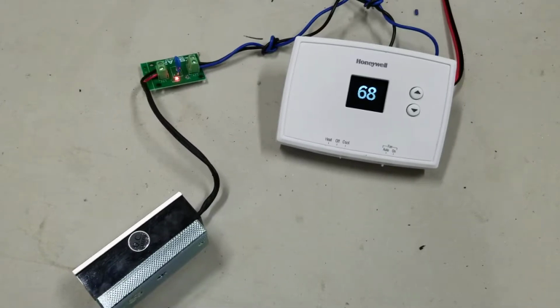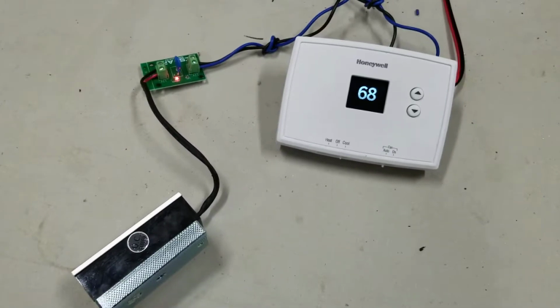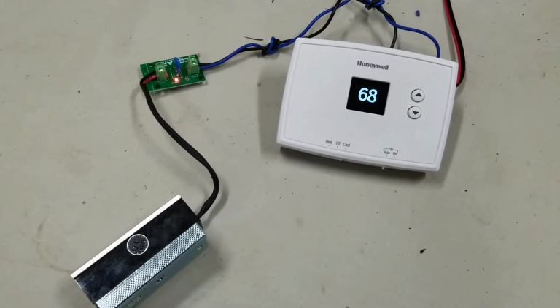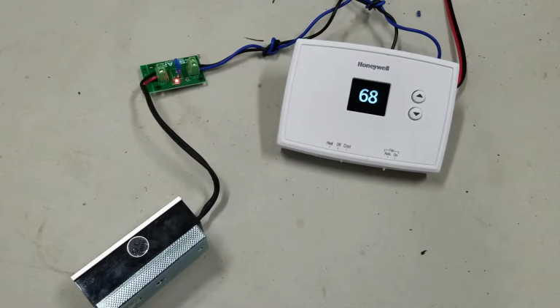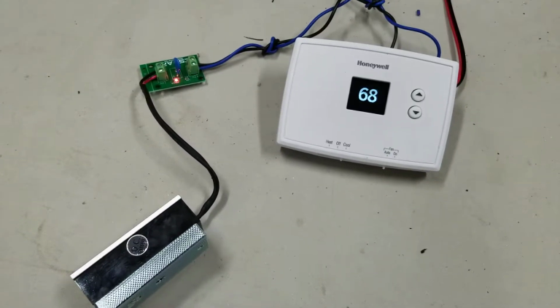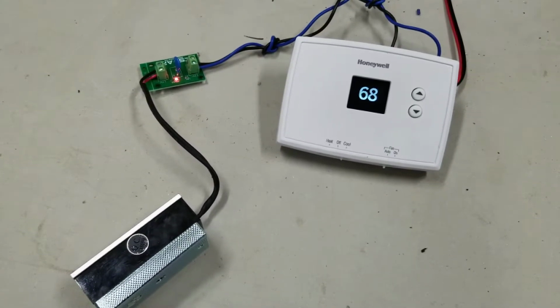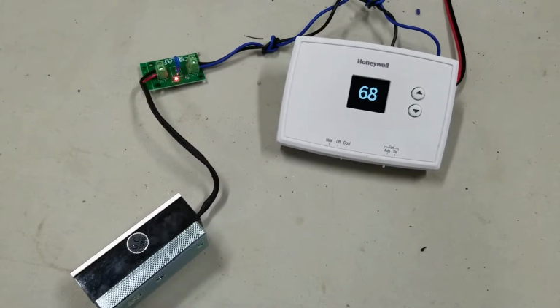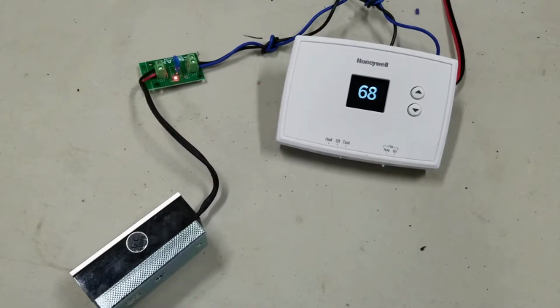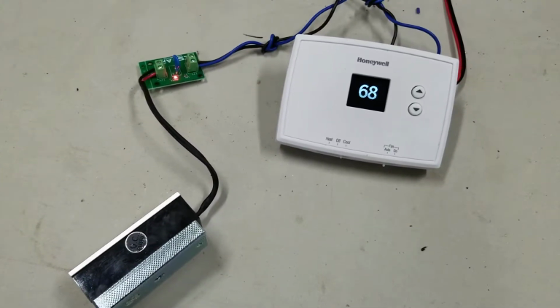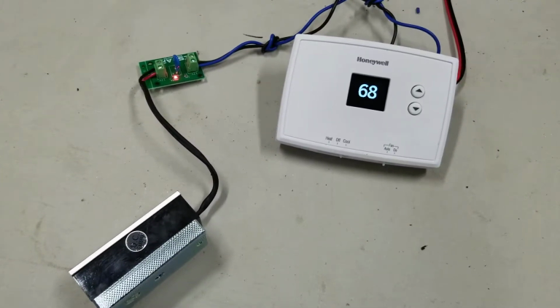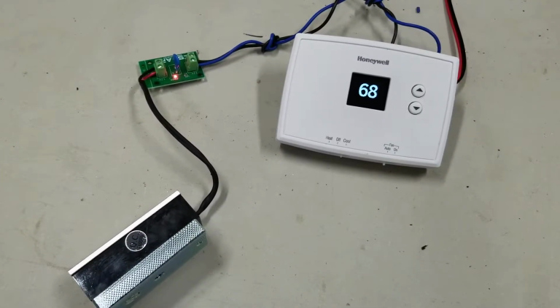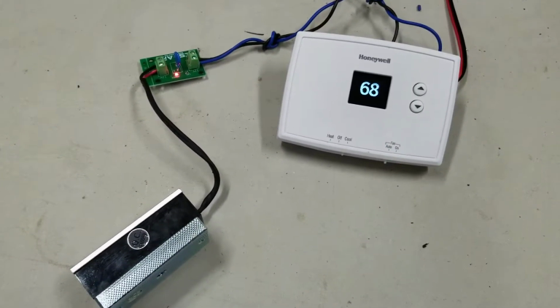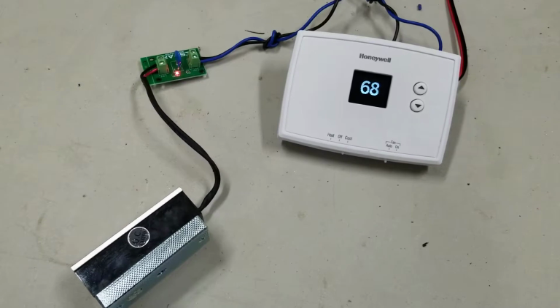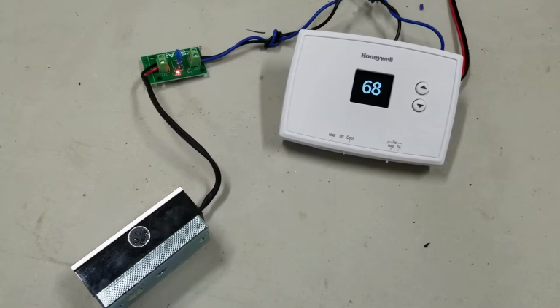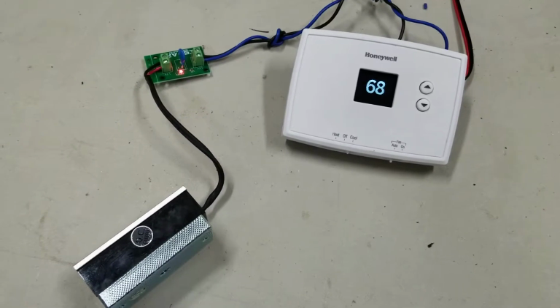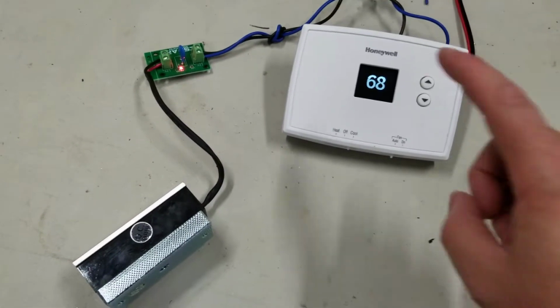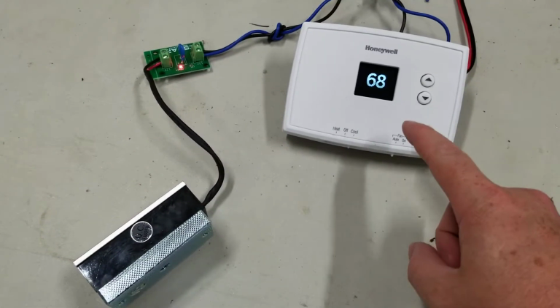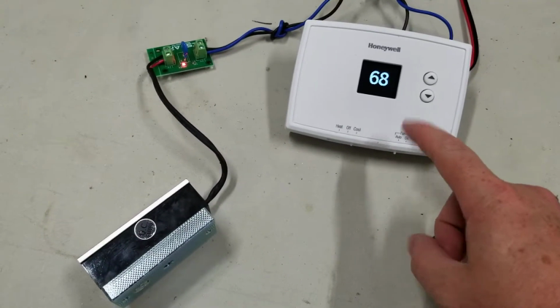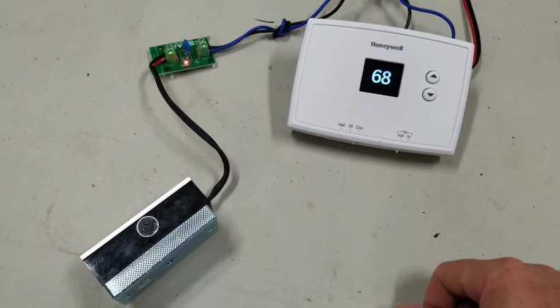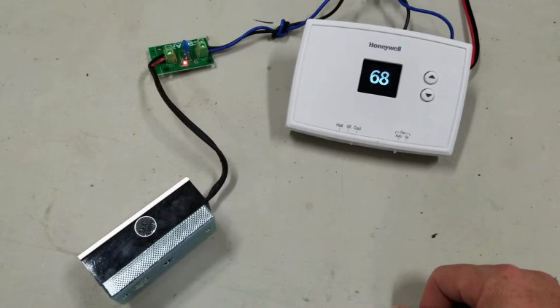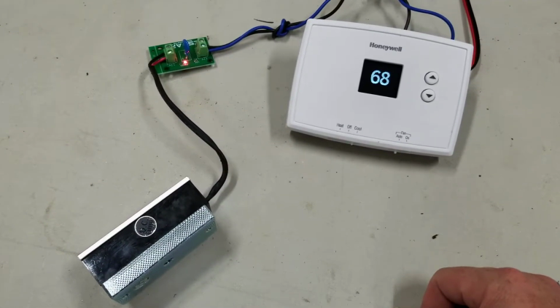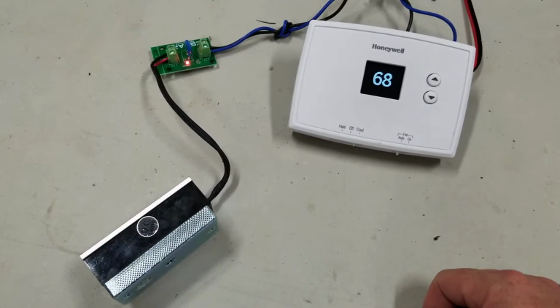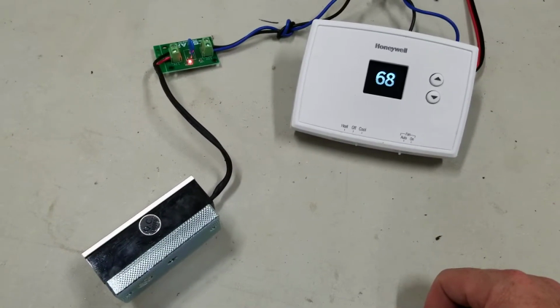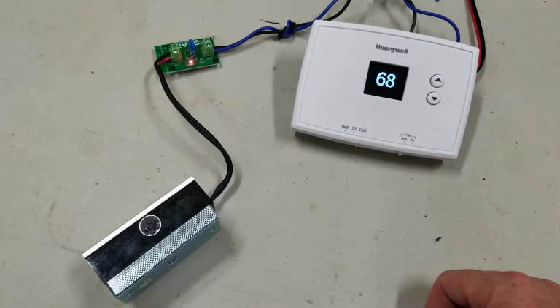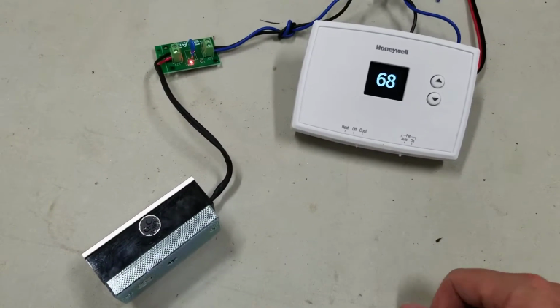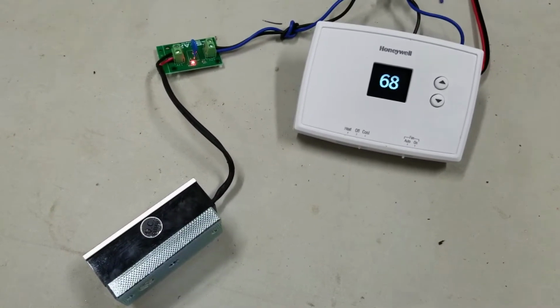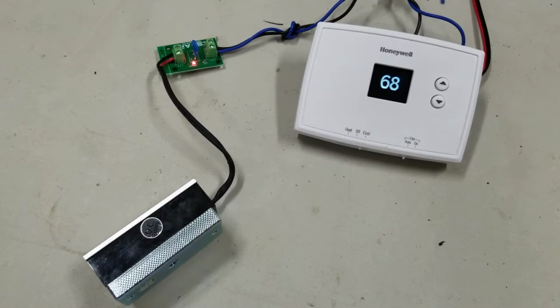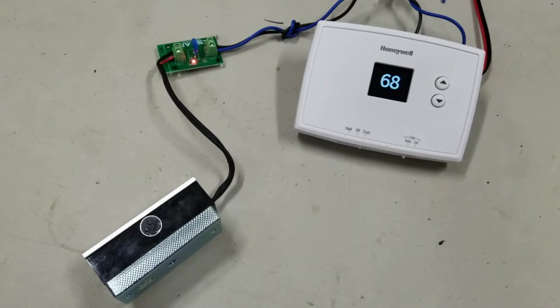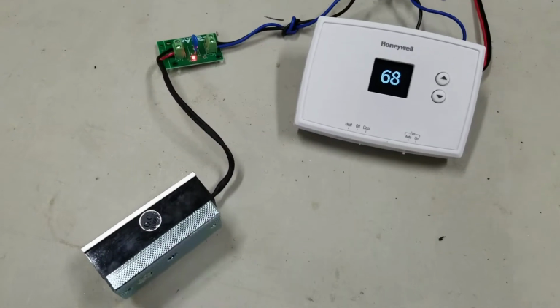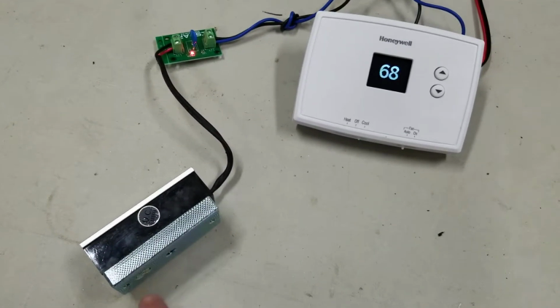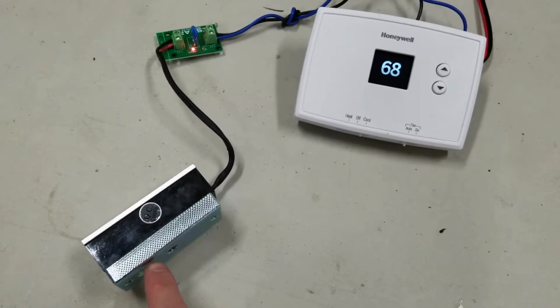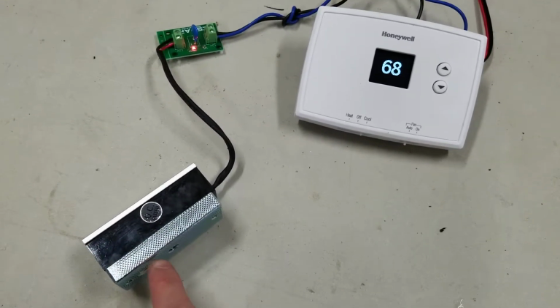Hey guys, Chris here with Escape Room Master. We wanted to show you one of our latest props. We've got the Honeywell thermostat that you need to set to the right temperature to release the maglock.